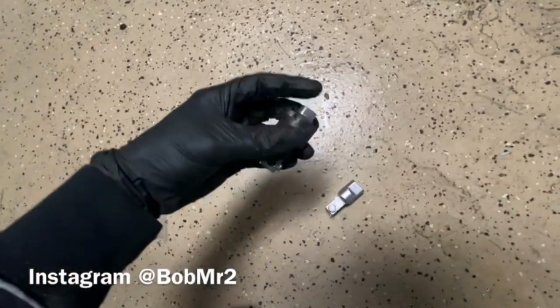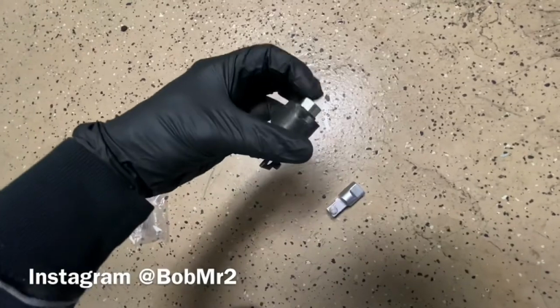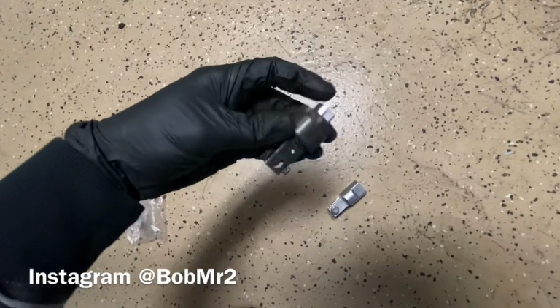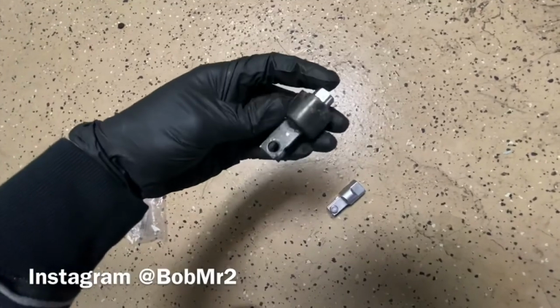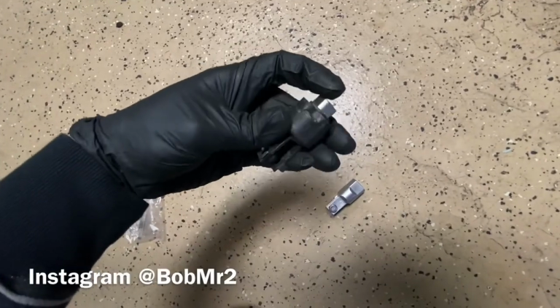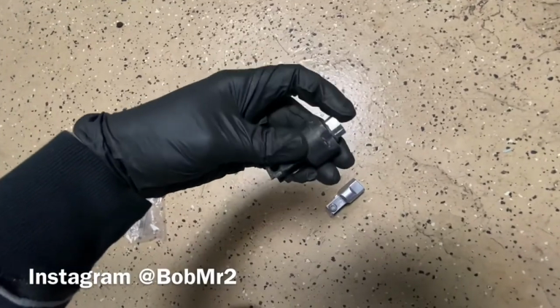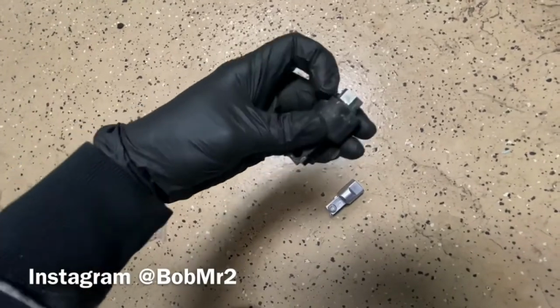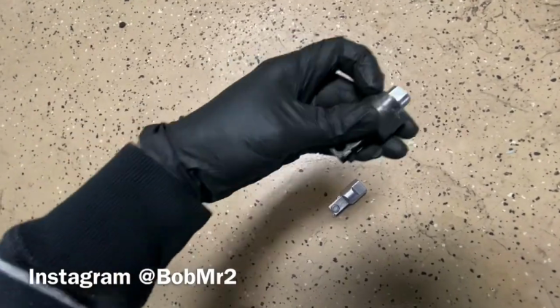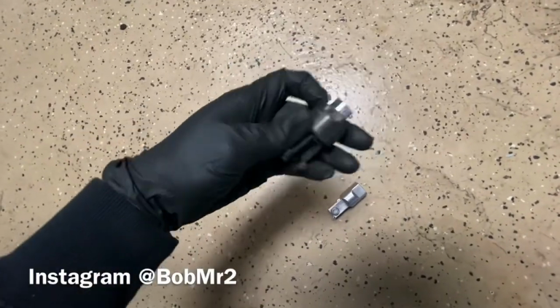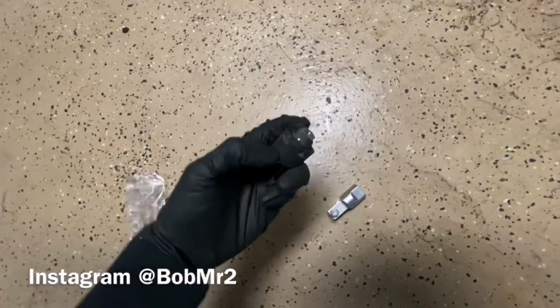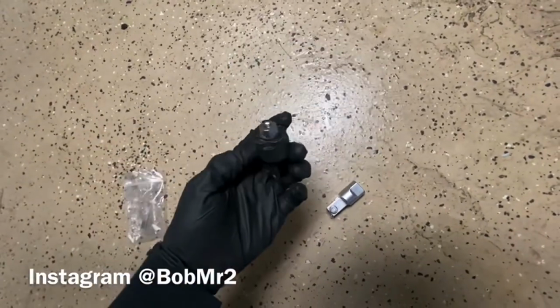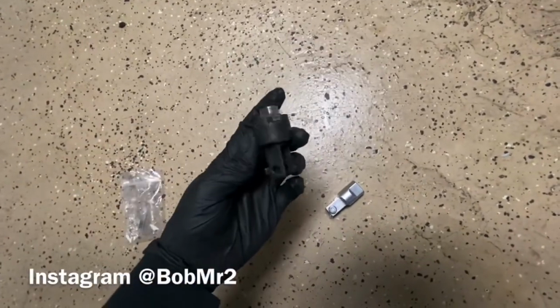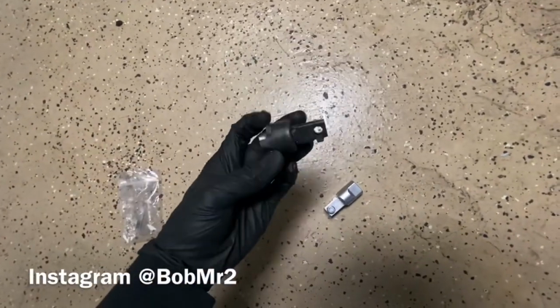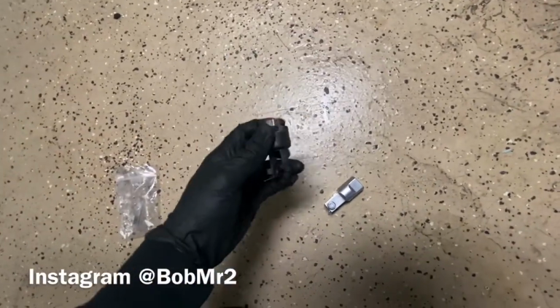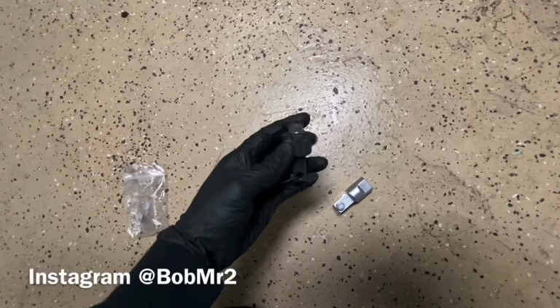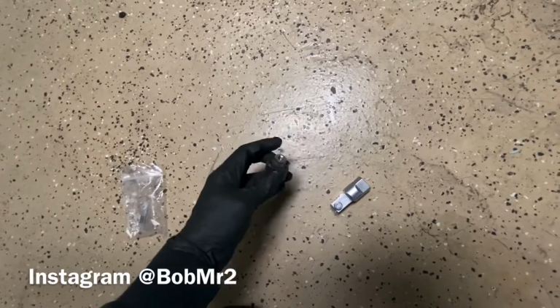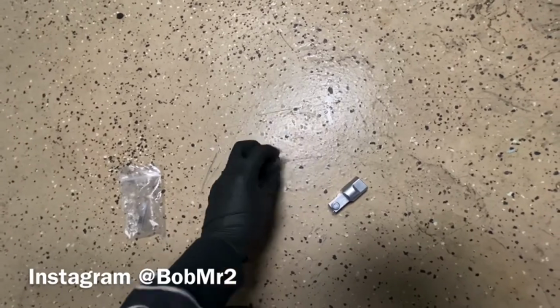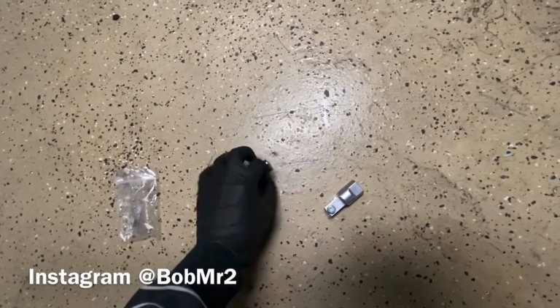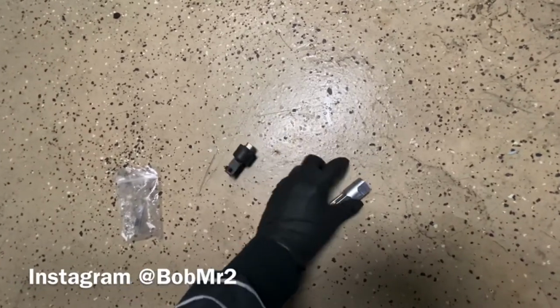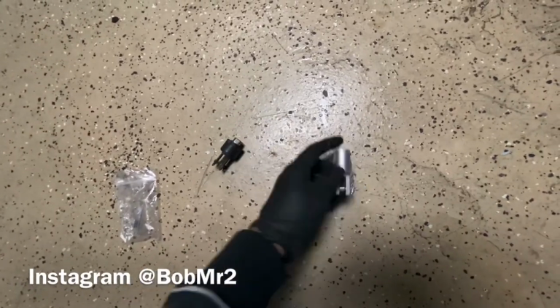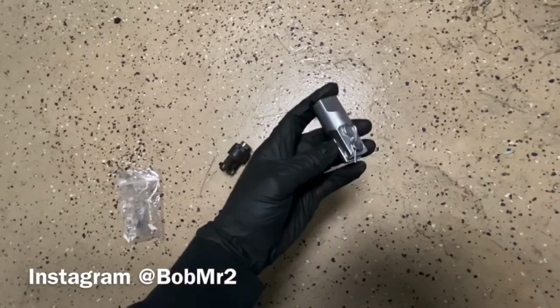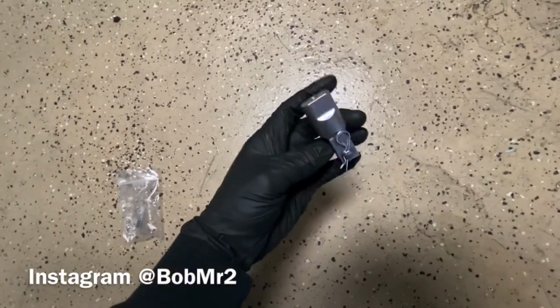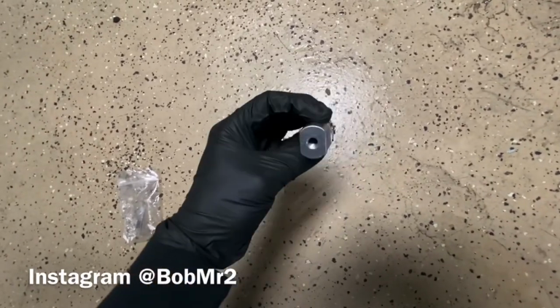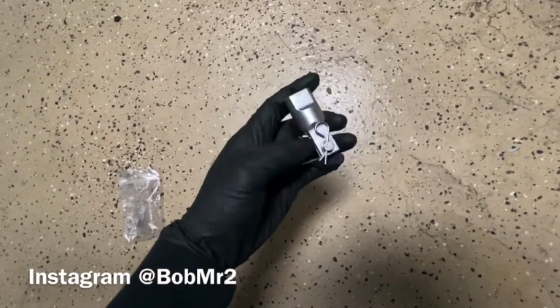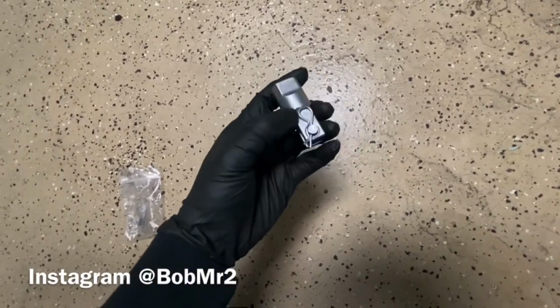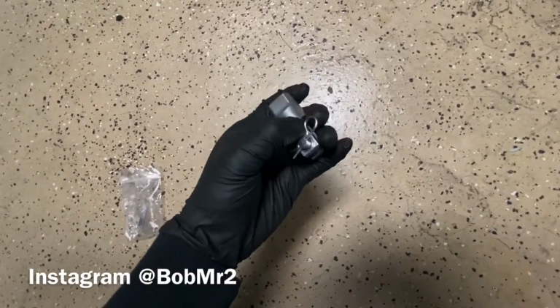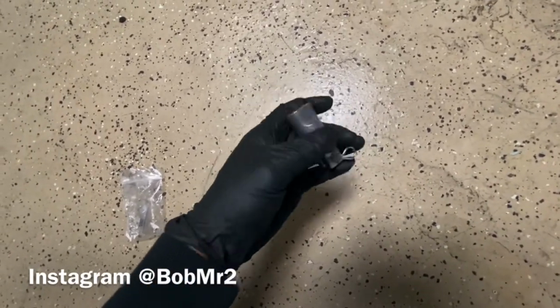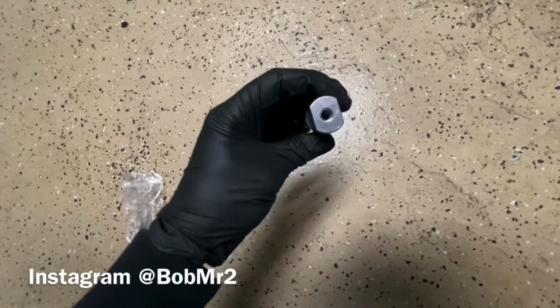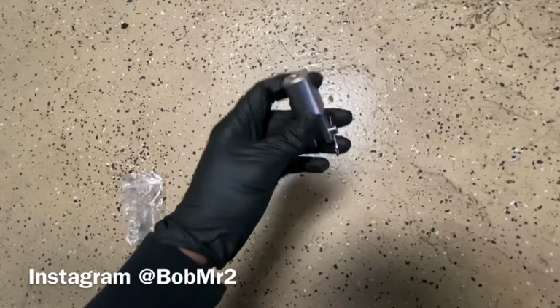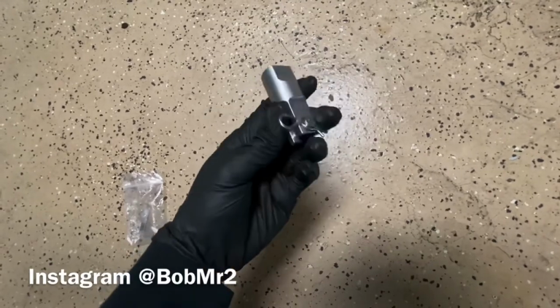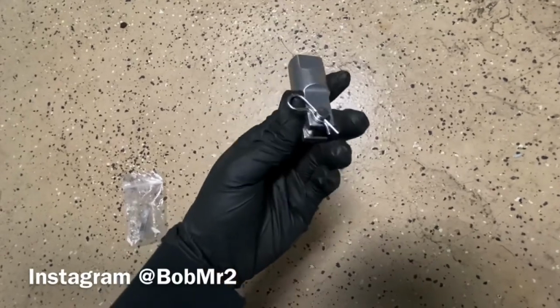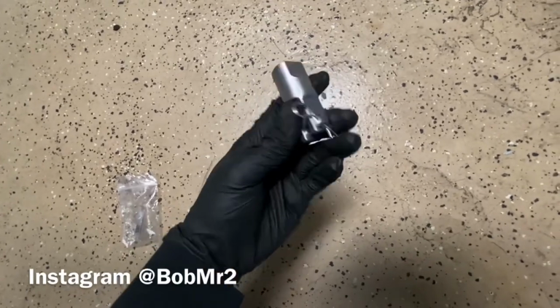Whereas the stock piece tends to bend a little bit. I'm running a really stiff pressure plate, so this is gonna help me get the travel I need and a more solid feel to it.